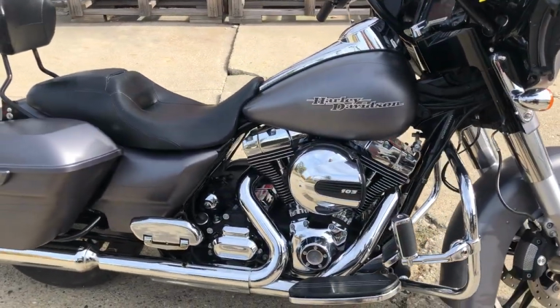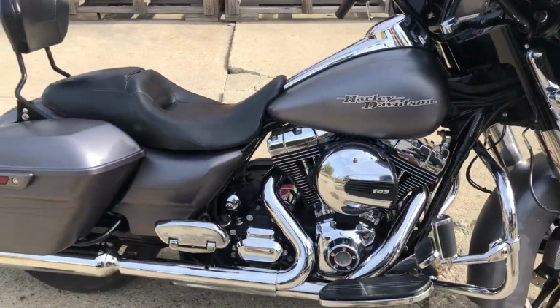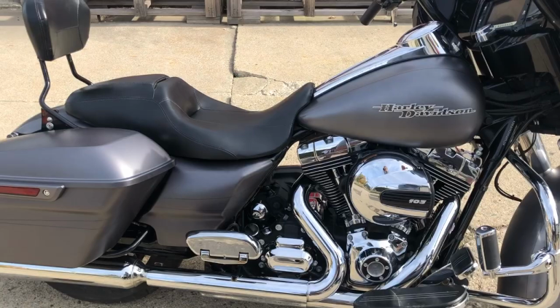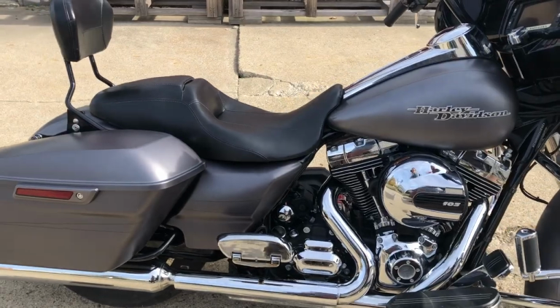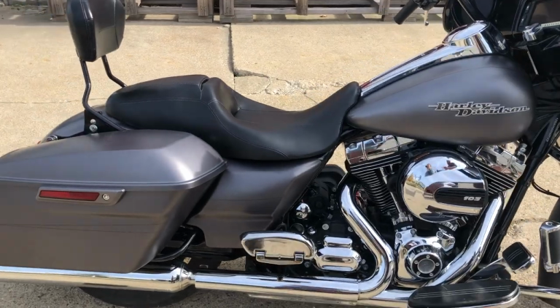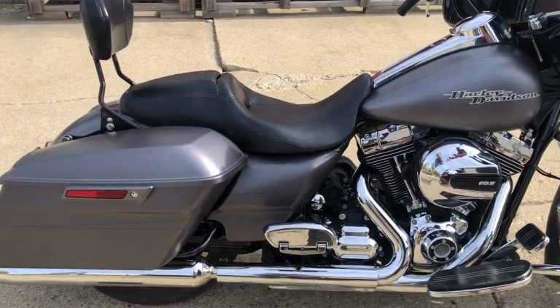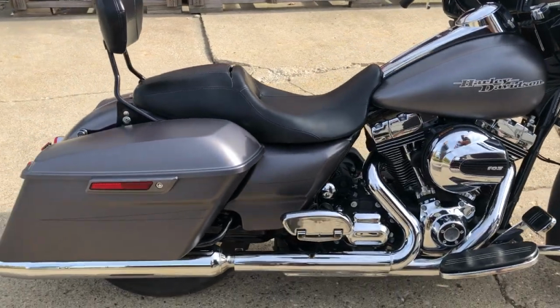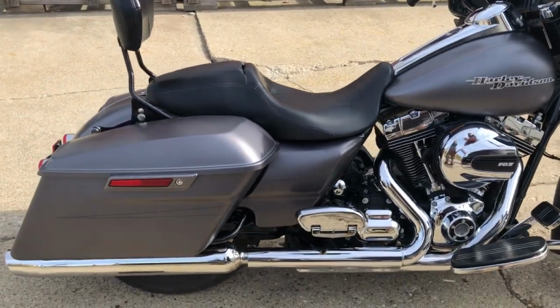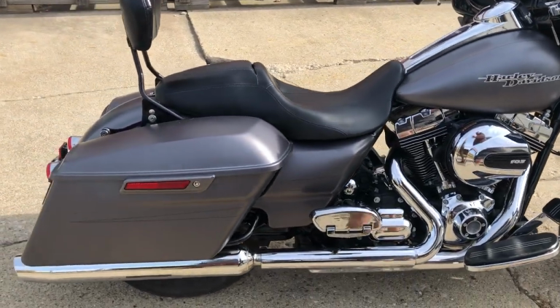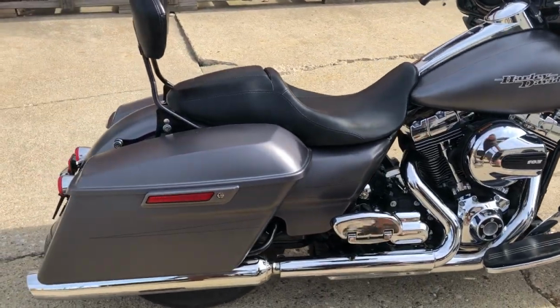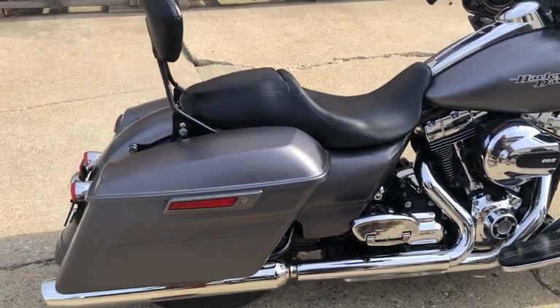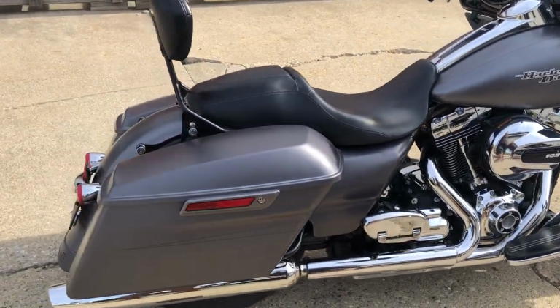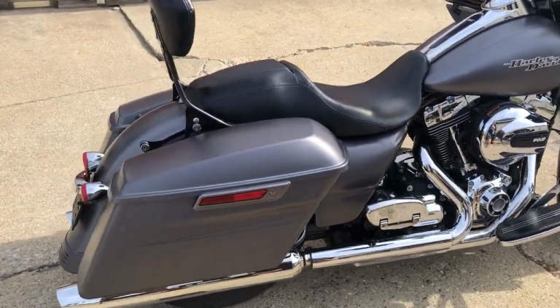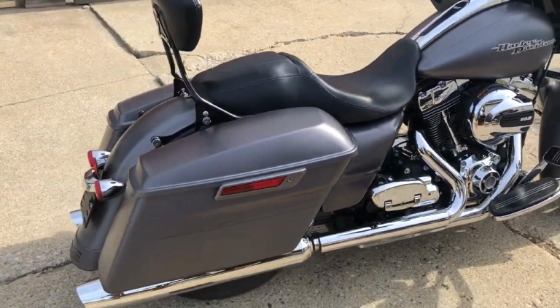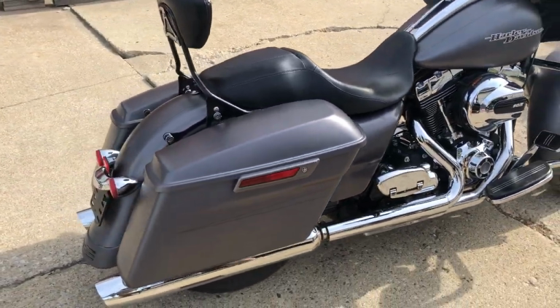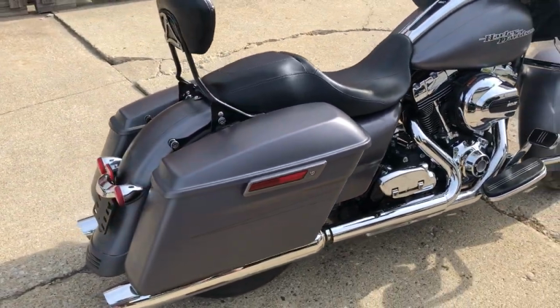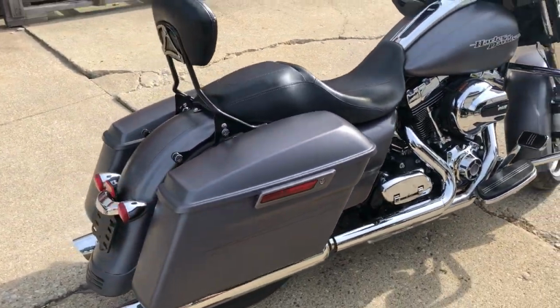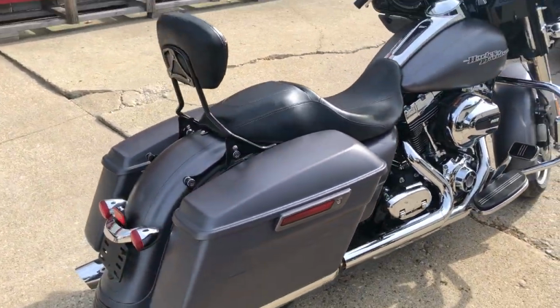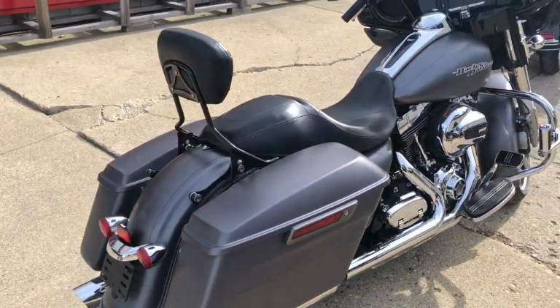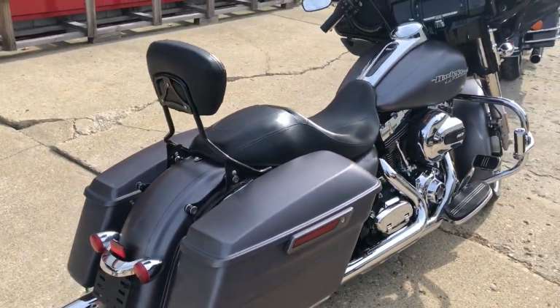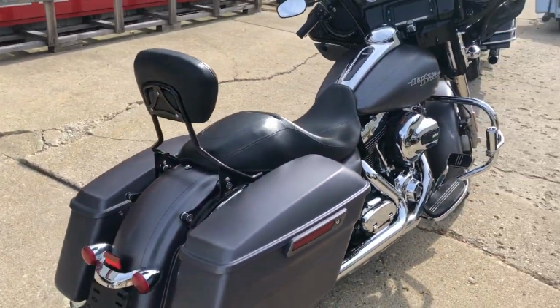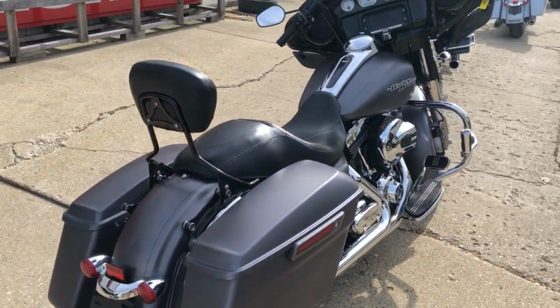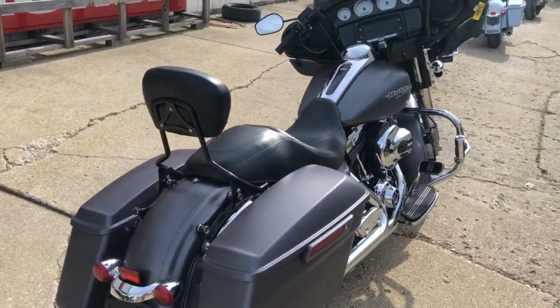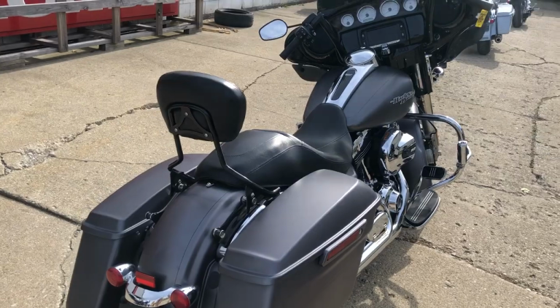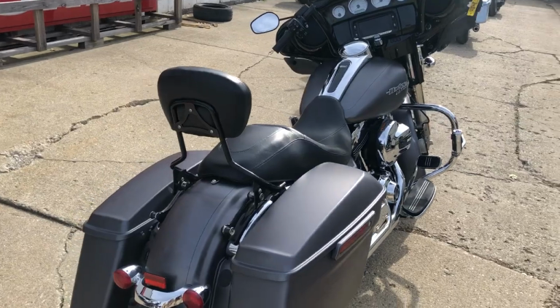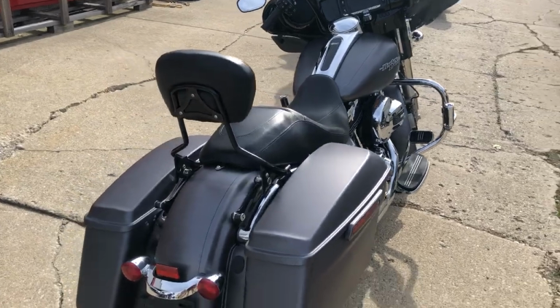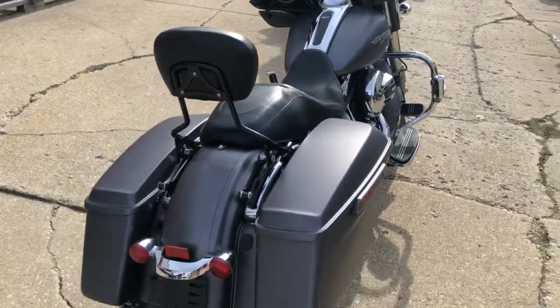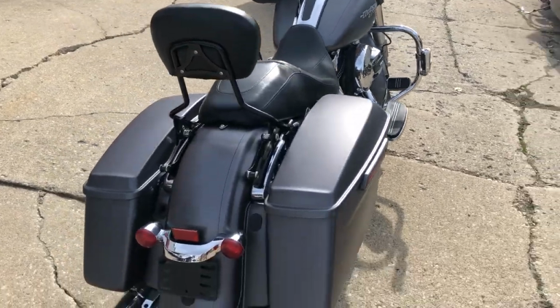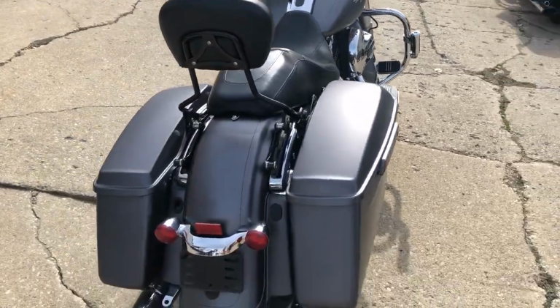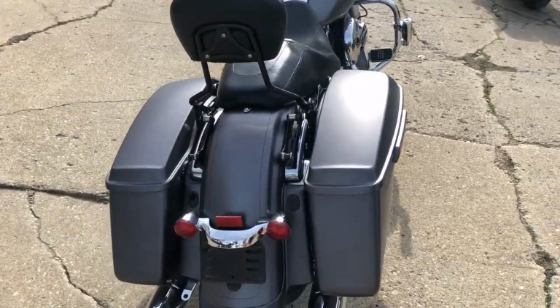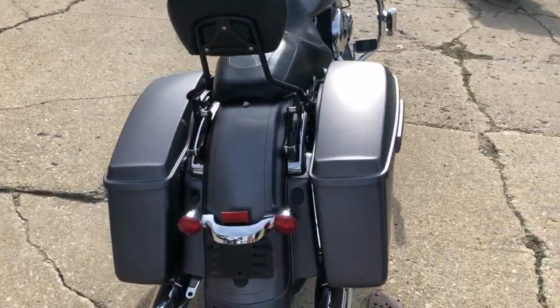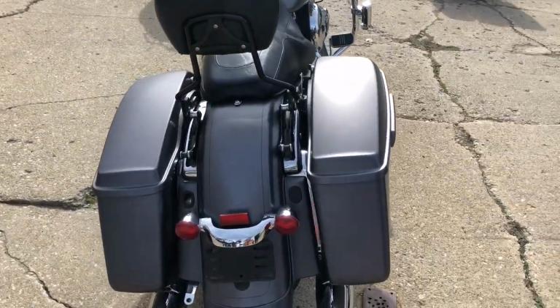It's certified, there is a warranty available. You got the oversized LED screen, Bluetooth stereo, navigation, security, highway pegs, quick detachable backrest. Good looking bike.